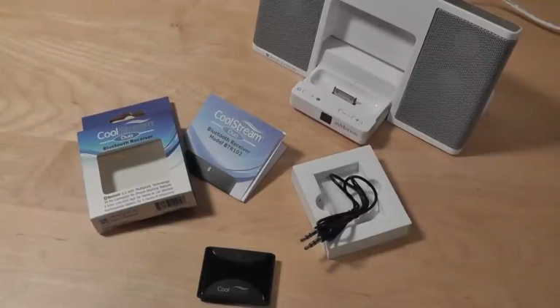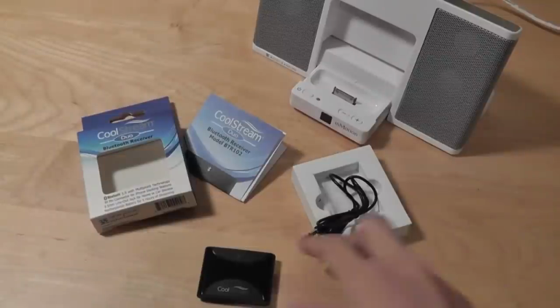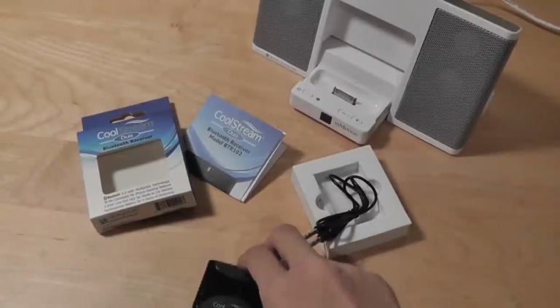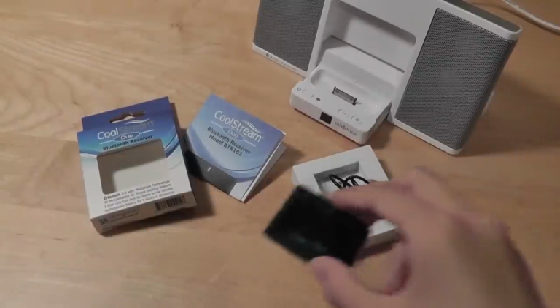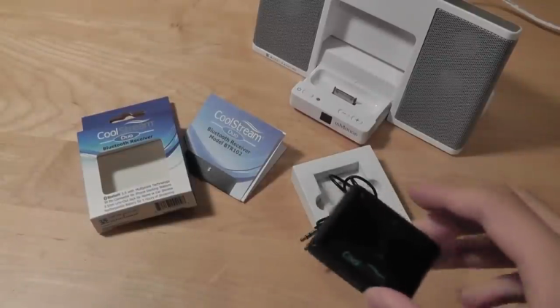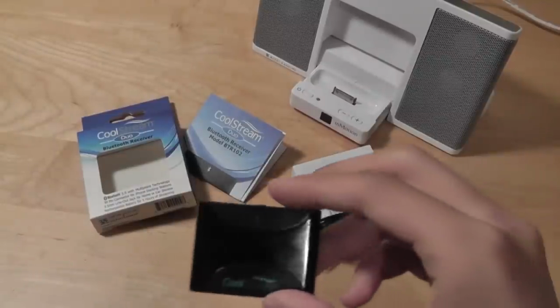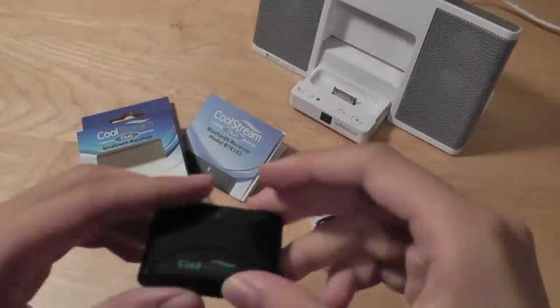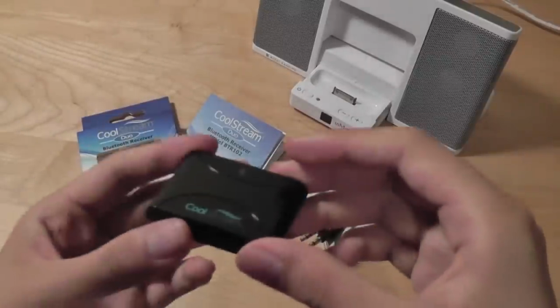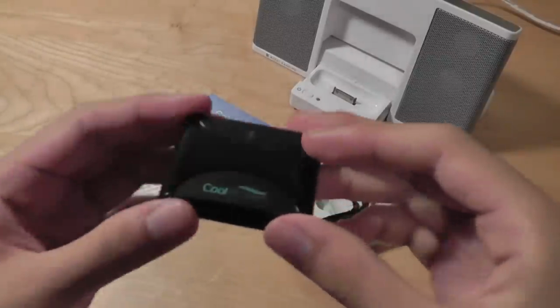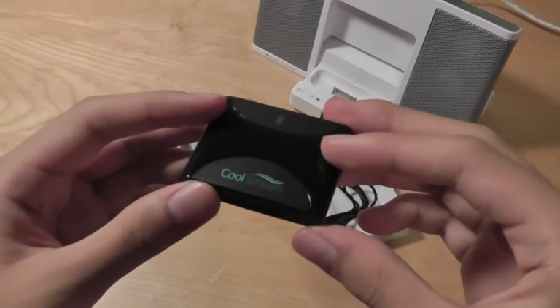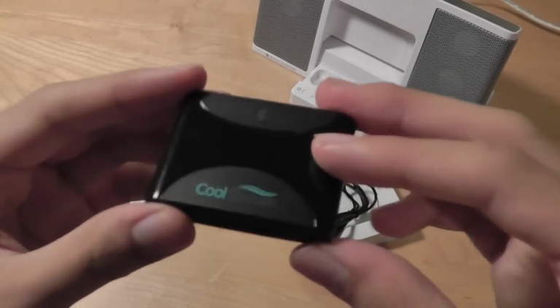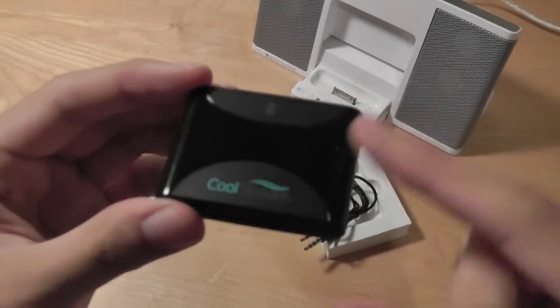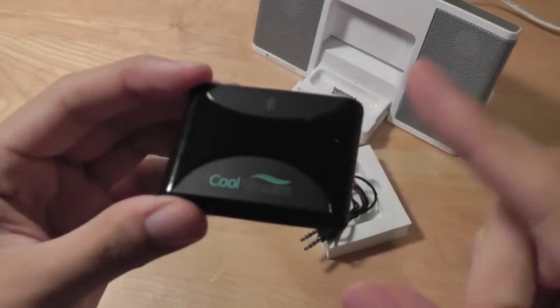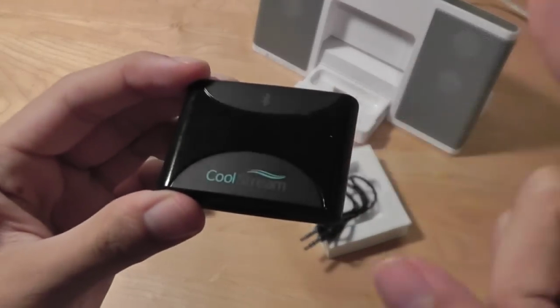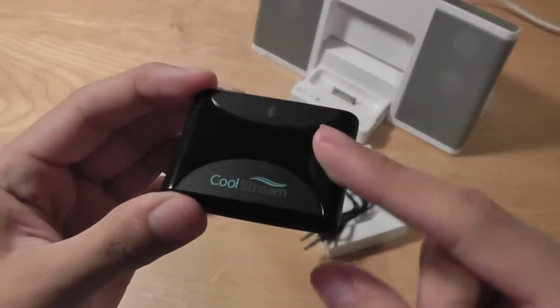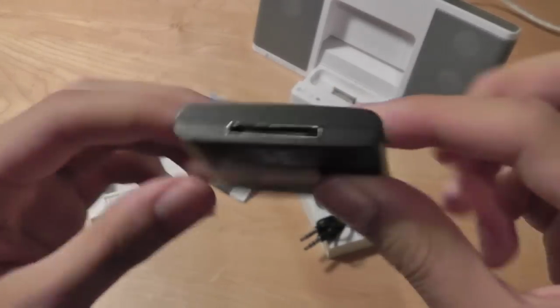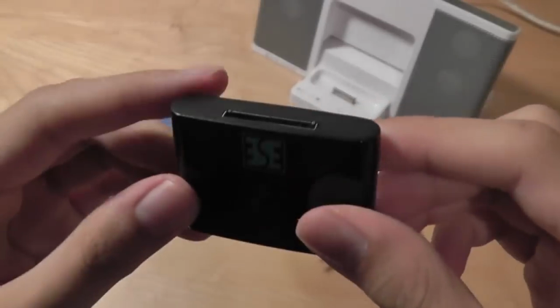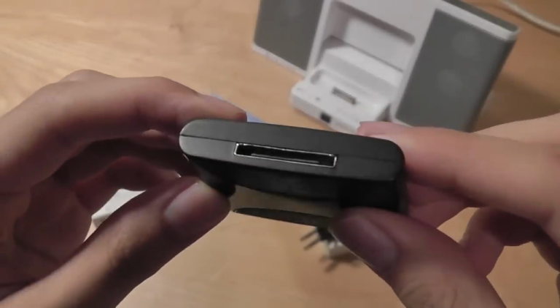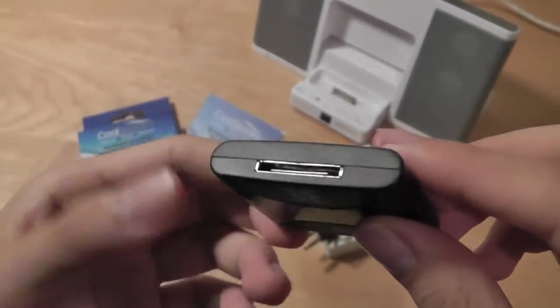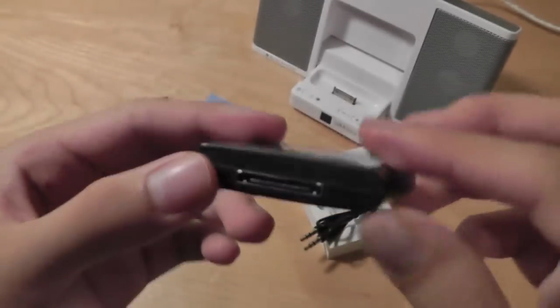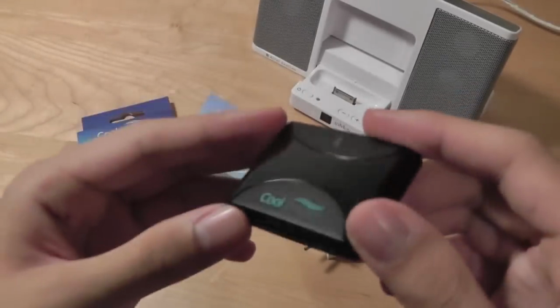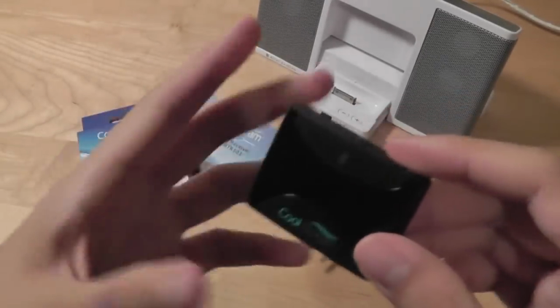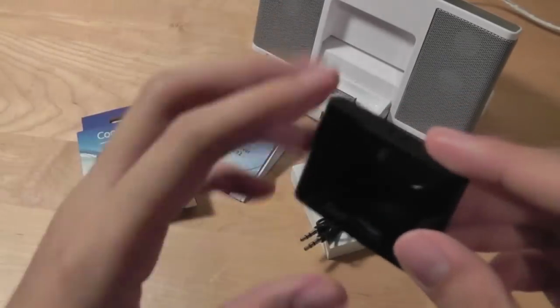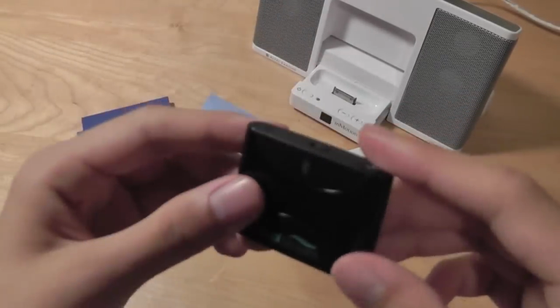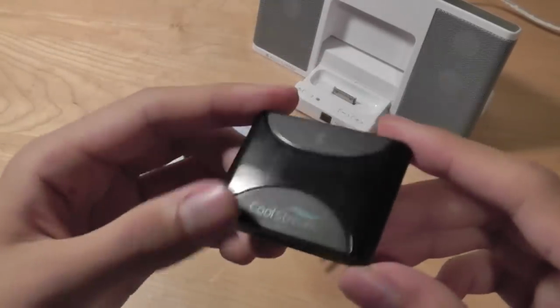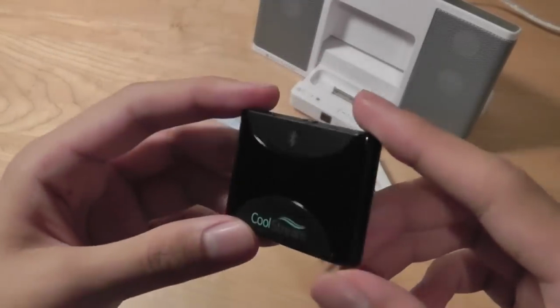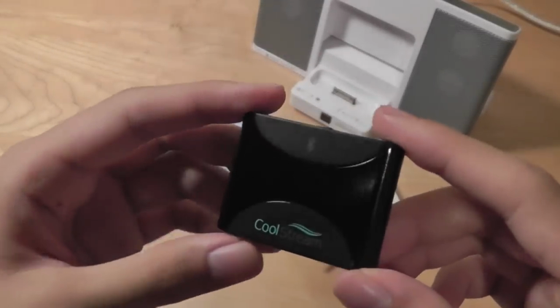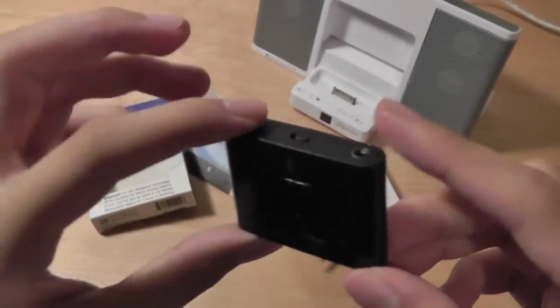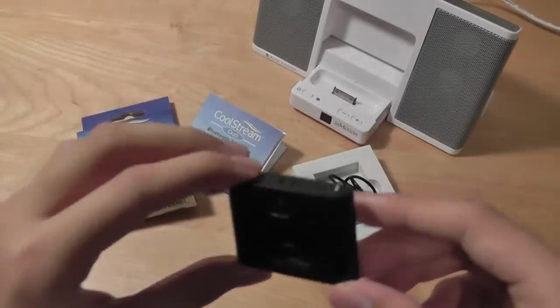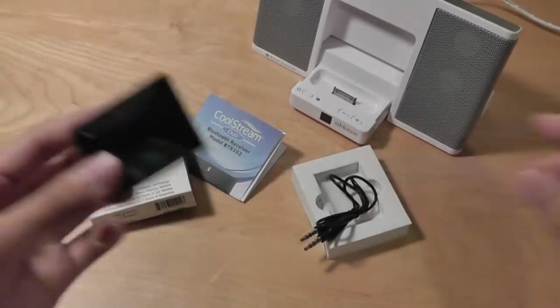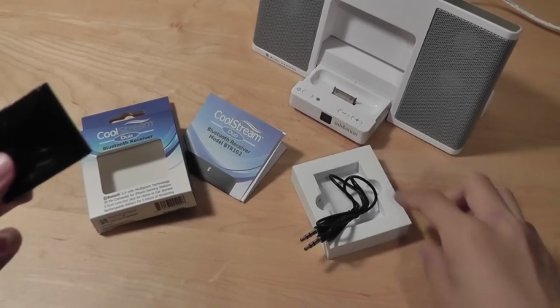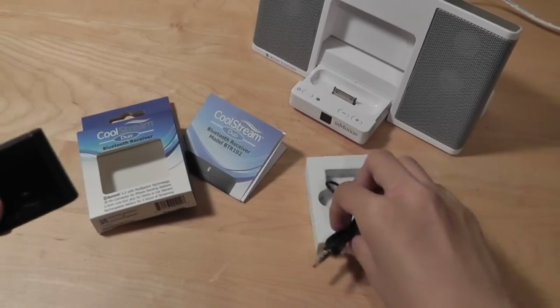So how this thing functions is quite simple. We have a rechargeable lithium-ion battery inside of the CoolStream Duo itself, which is quite useful so that it doesn't have to be plugged in all the time. For example, we can also use this in the car.